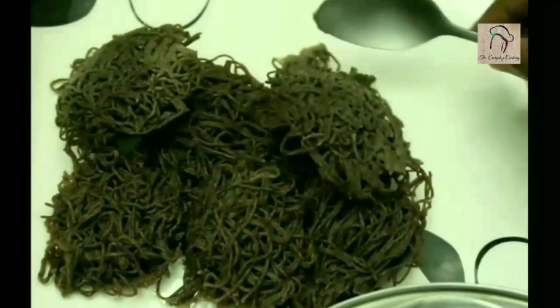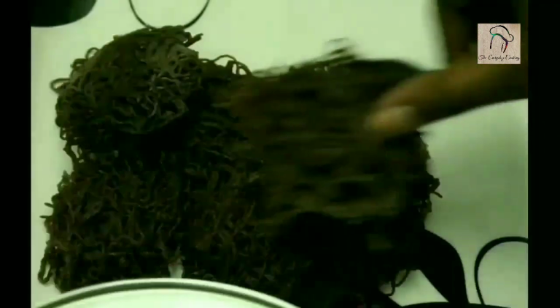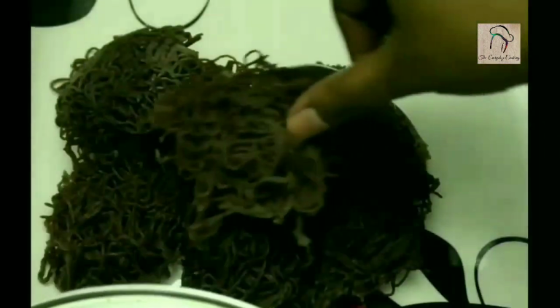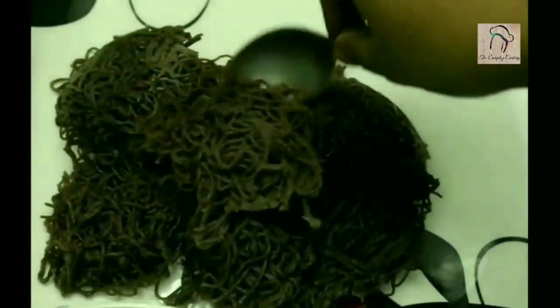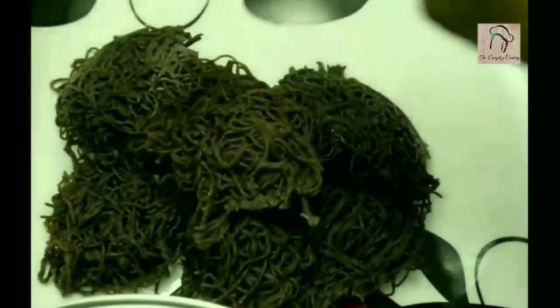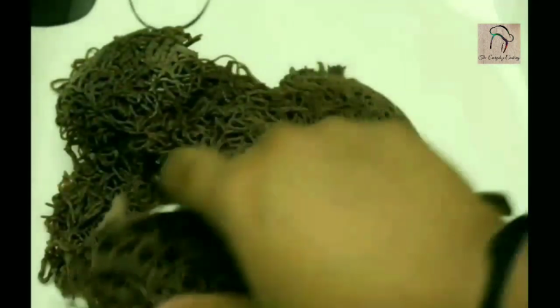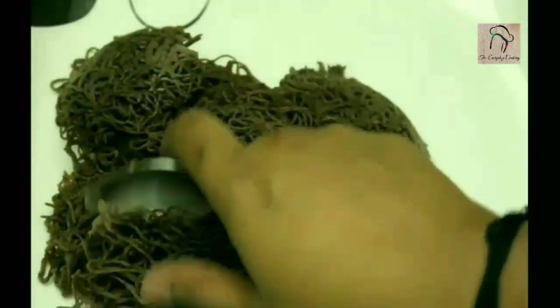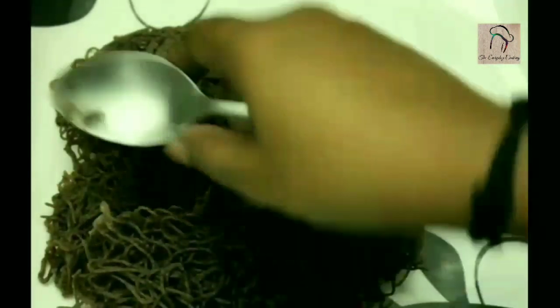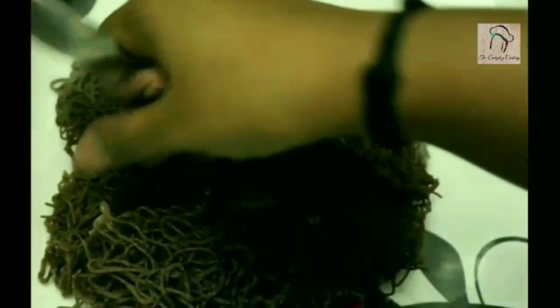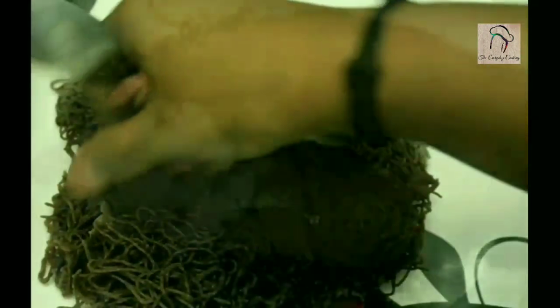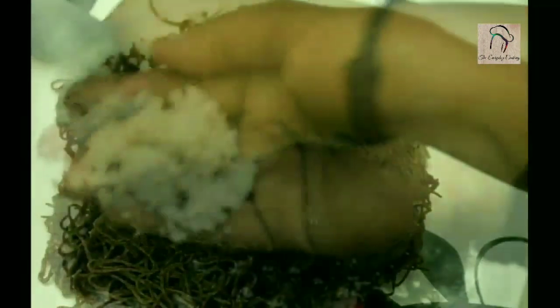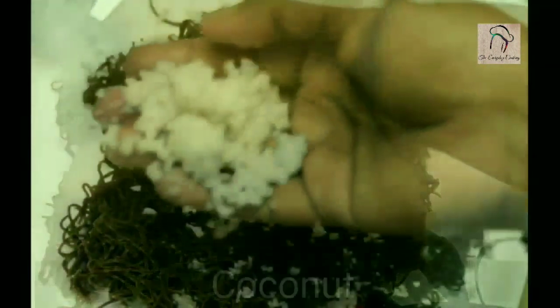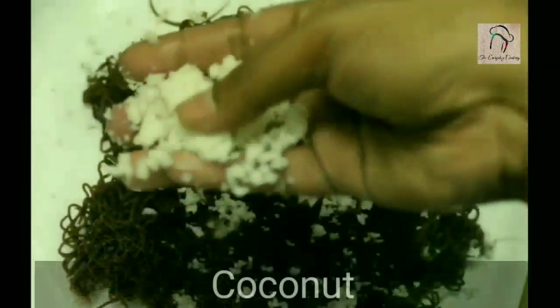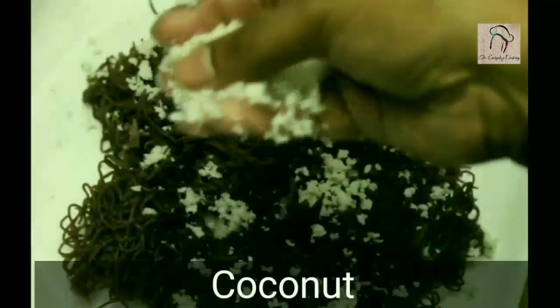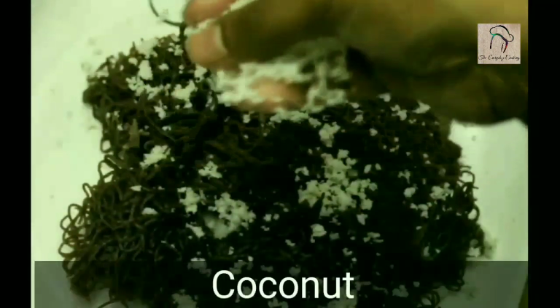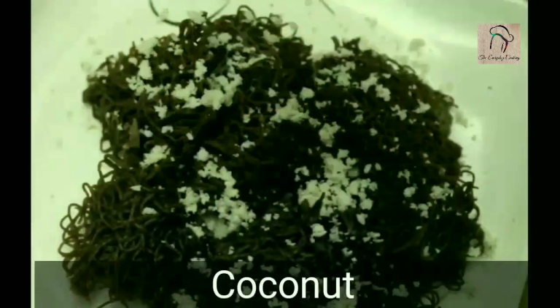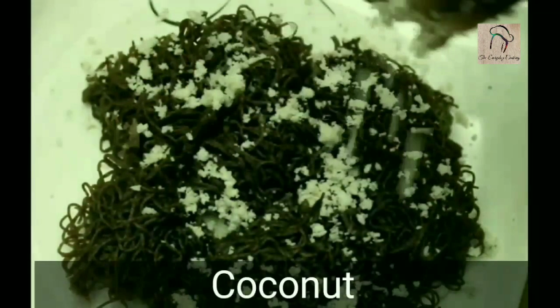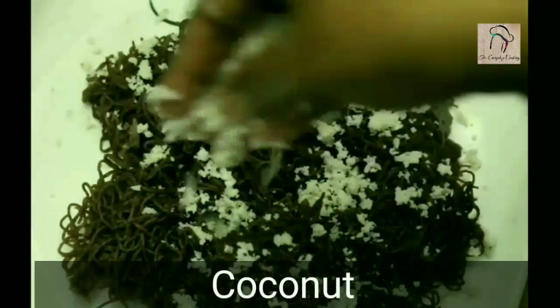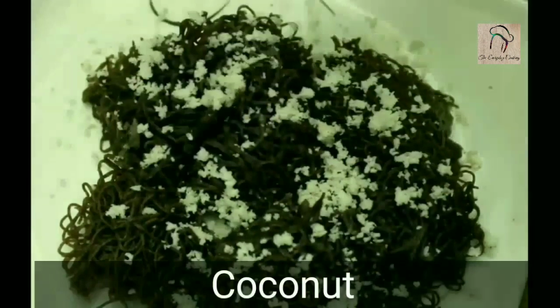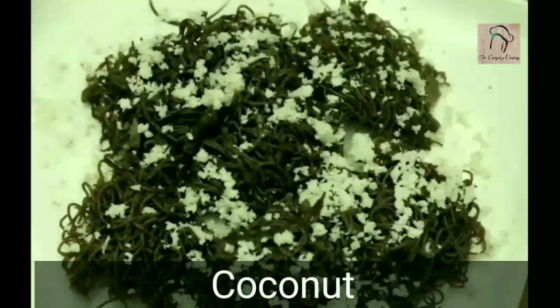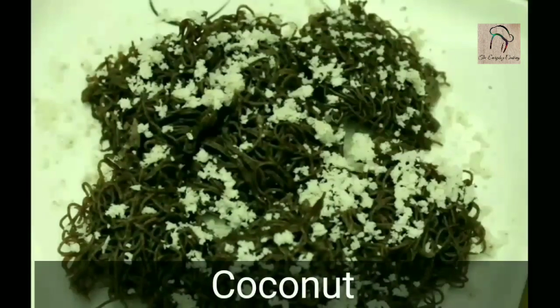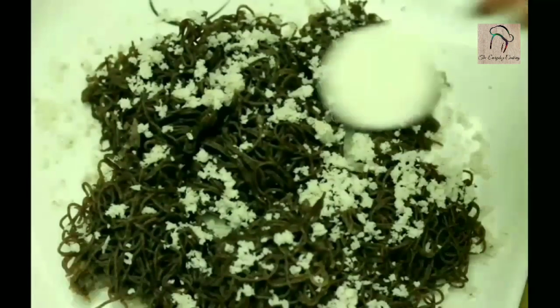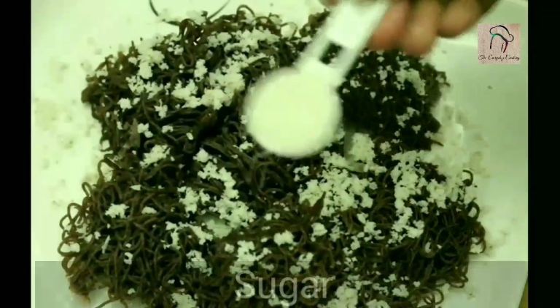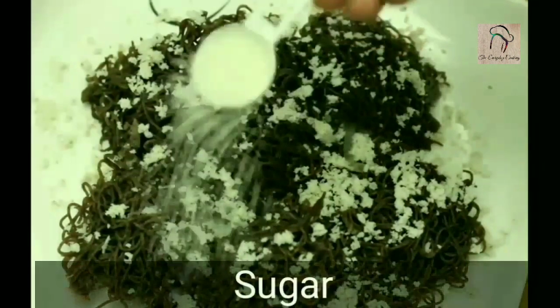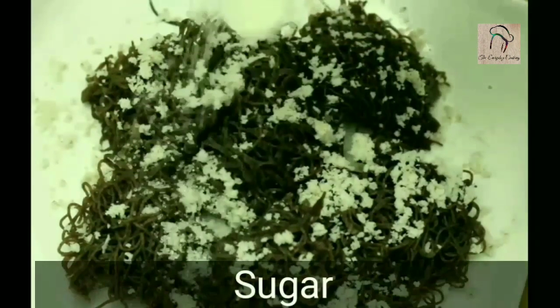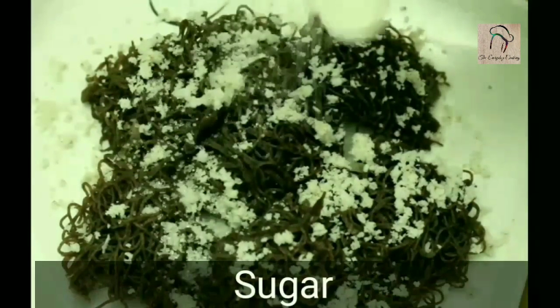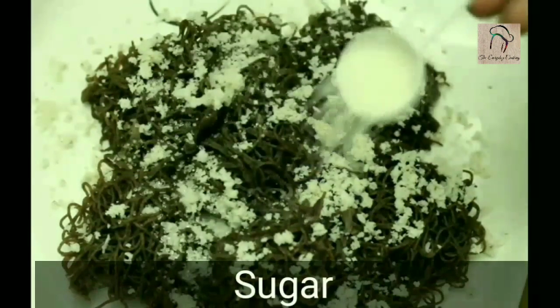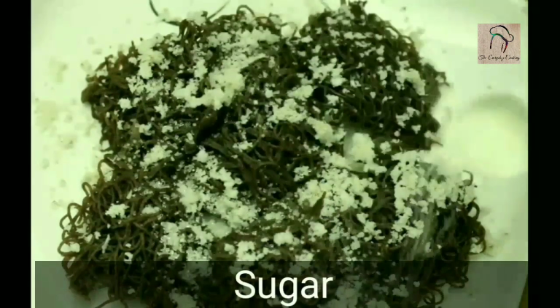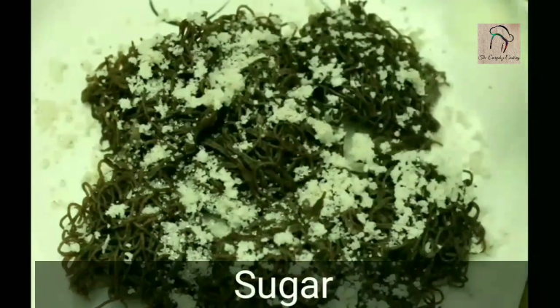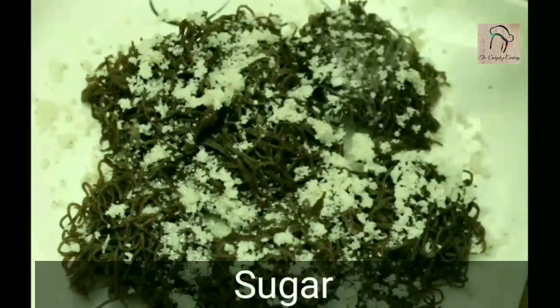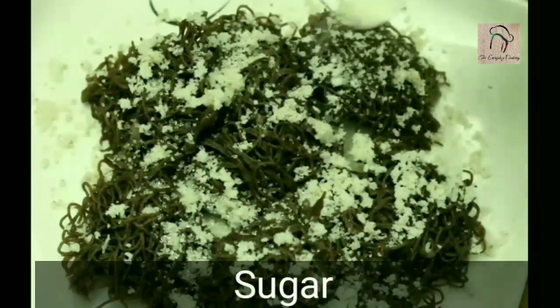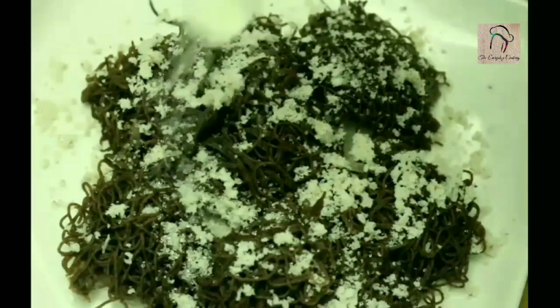Or if you want to eat it sweet, you can add some shredded coconut and sugar — you can add the sugar as per your taste.